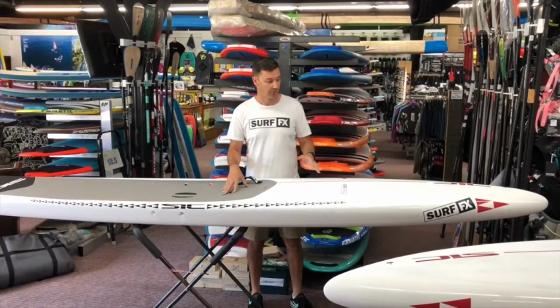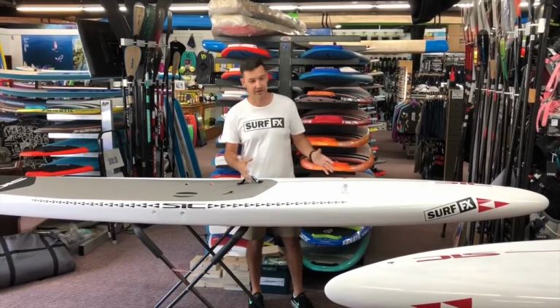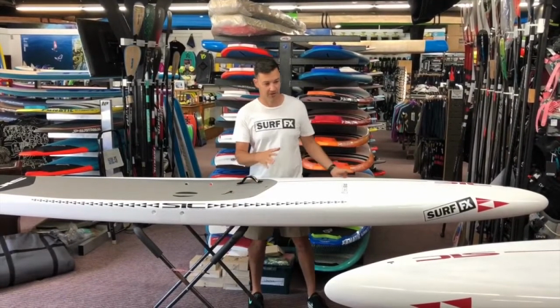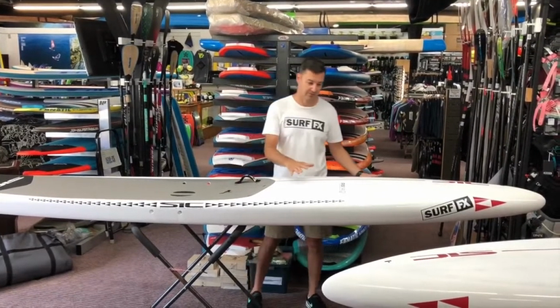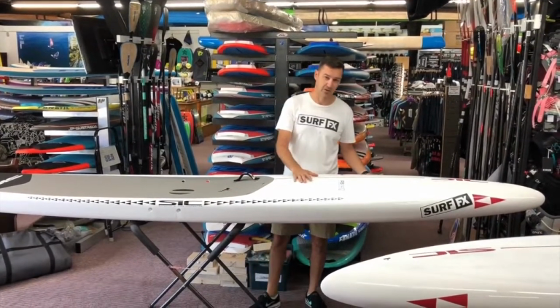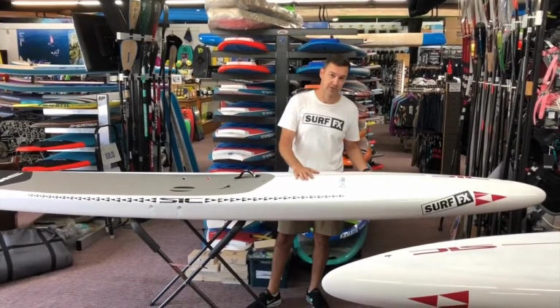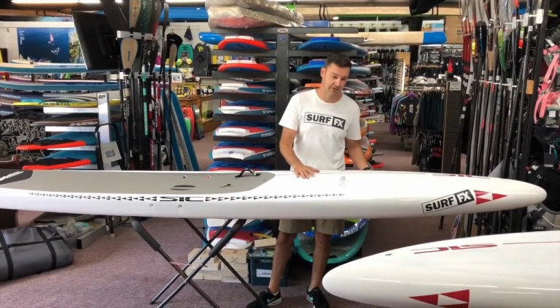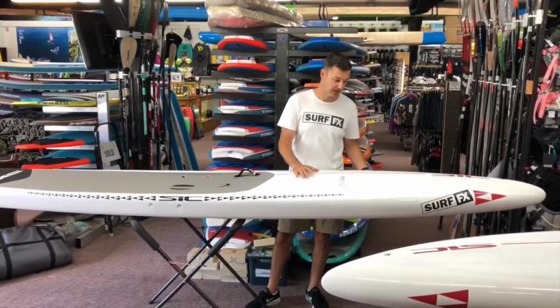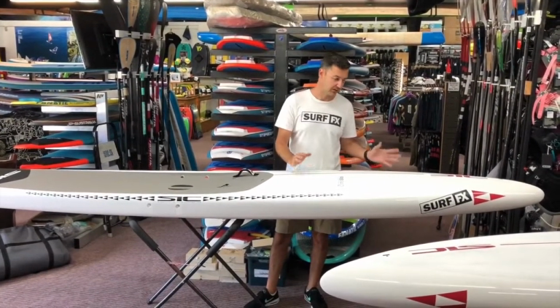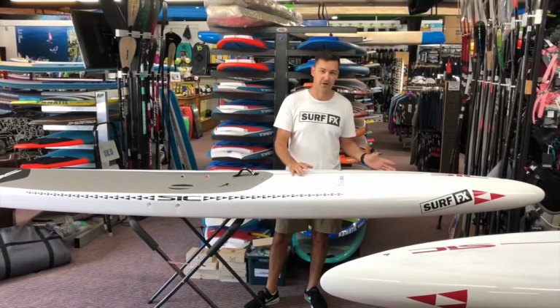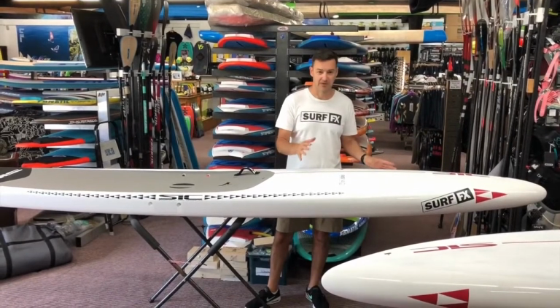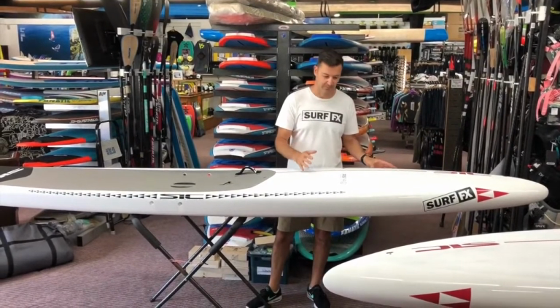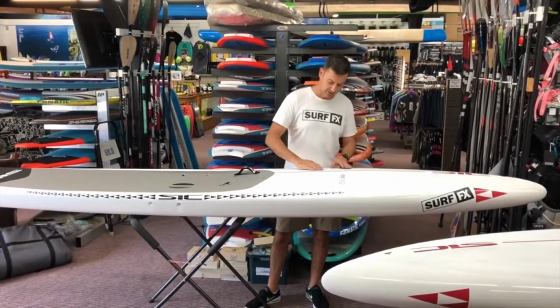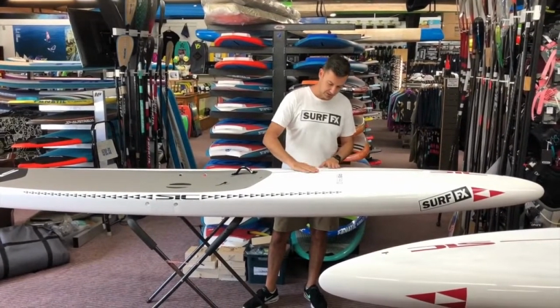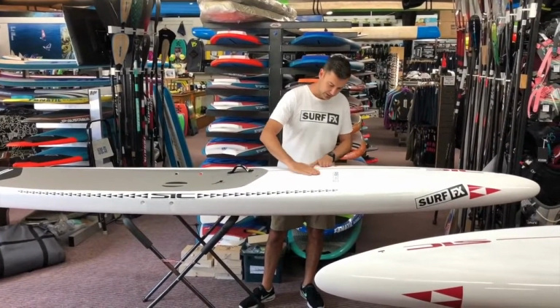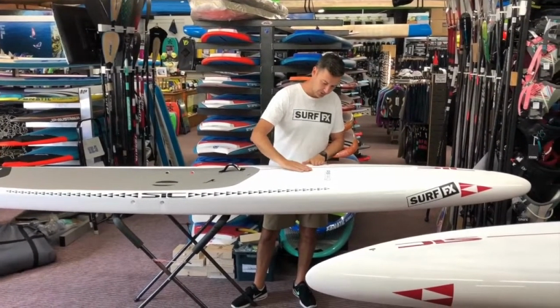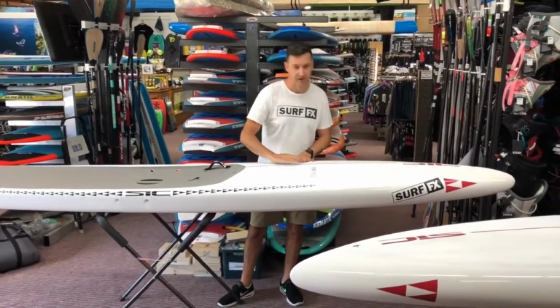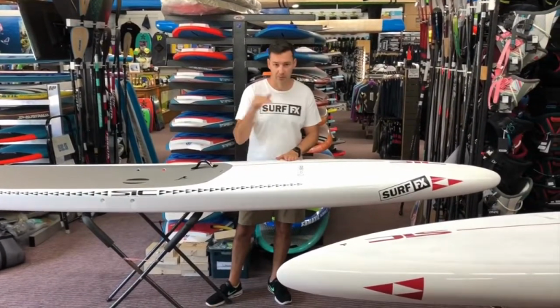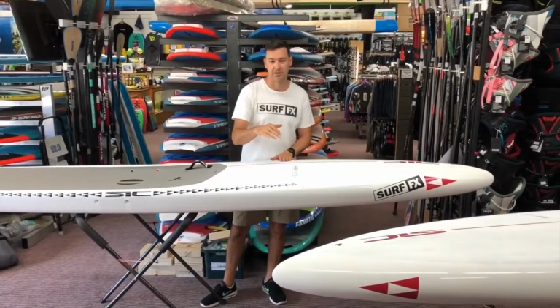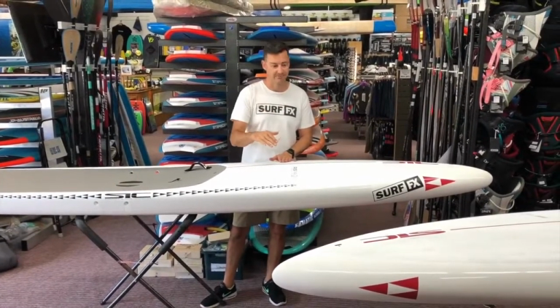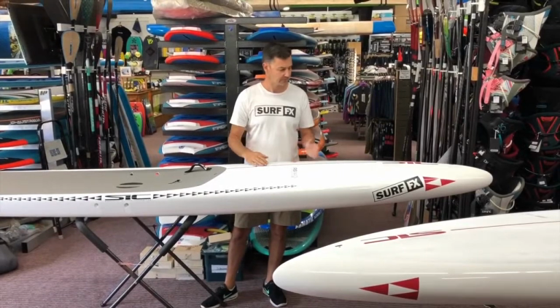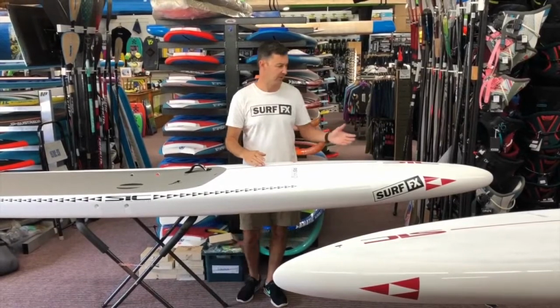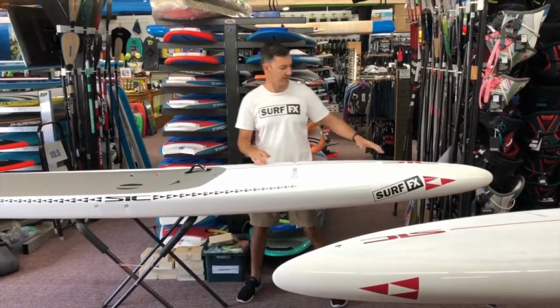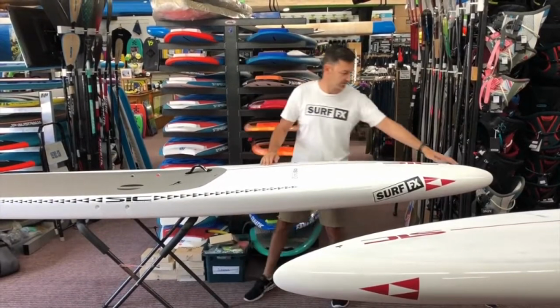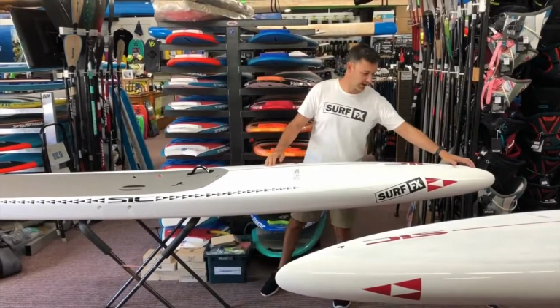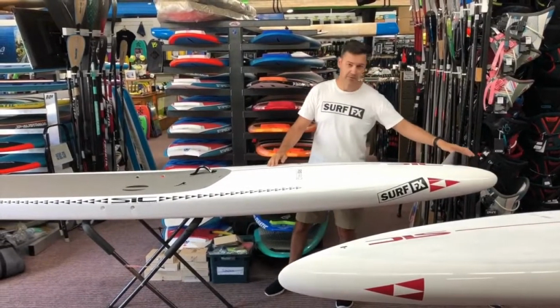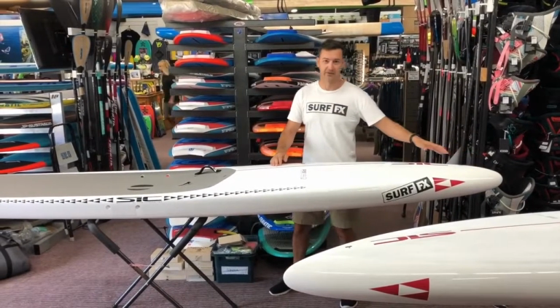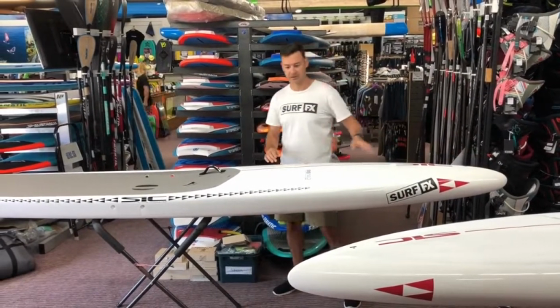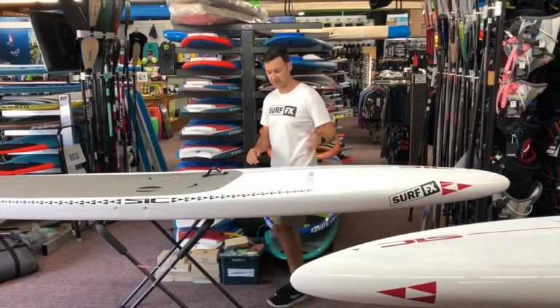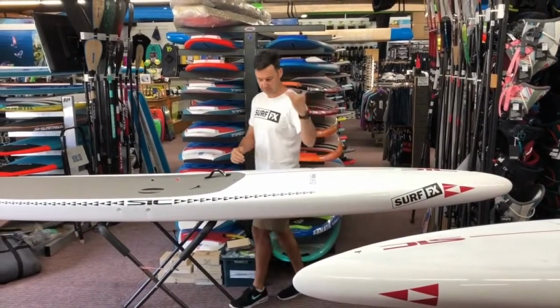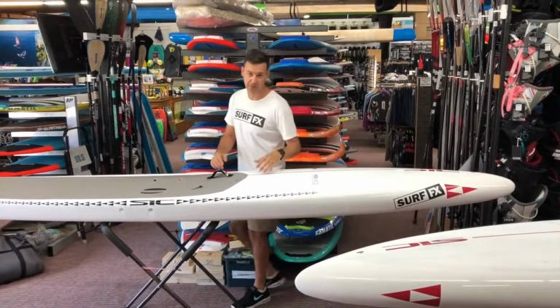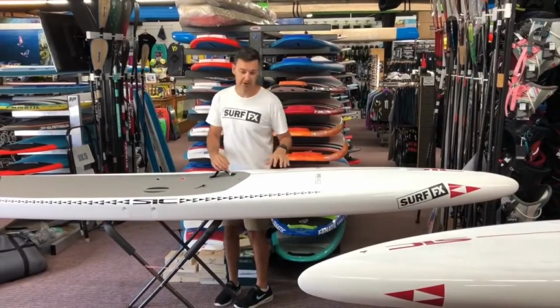They've got a noticeably bigger nose than most SIC boards — a lot of volume keeping the nose up. There is a slight dome to shed water when it does punch through, but it also has a little bit of a low bow to get in there nice and easy if it's a really steep wave you're coming into.